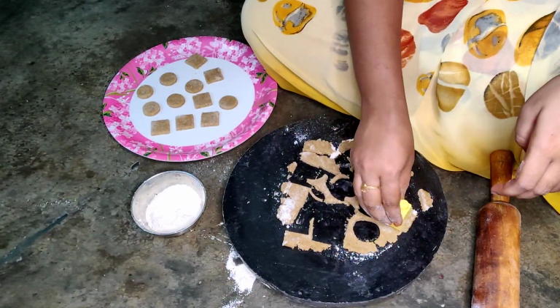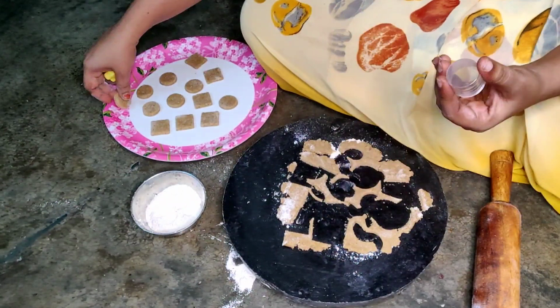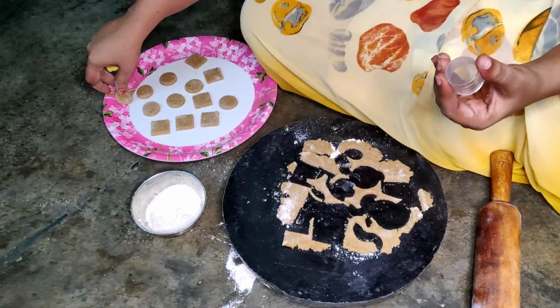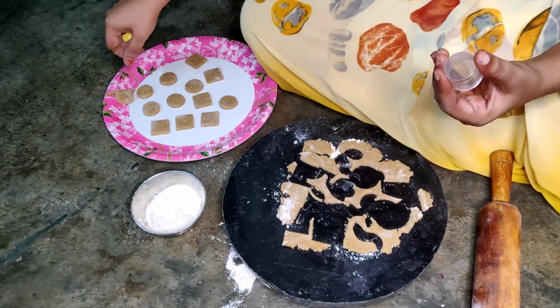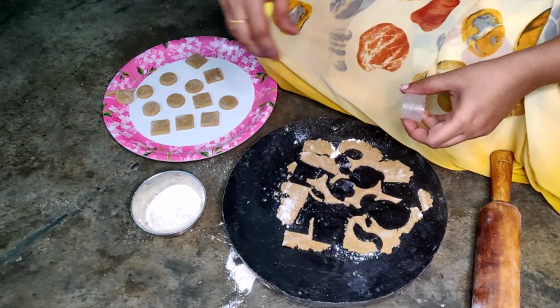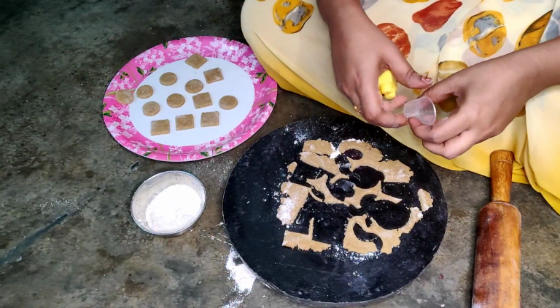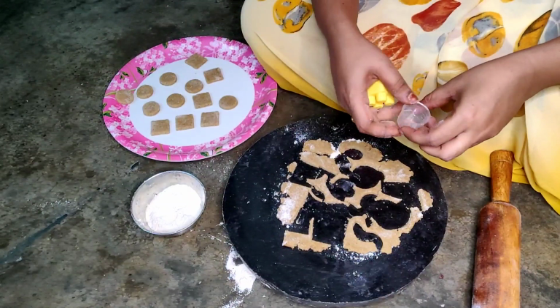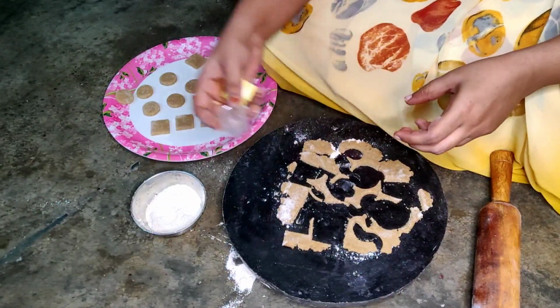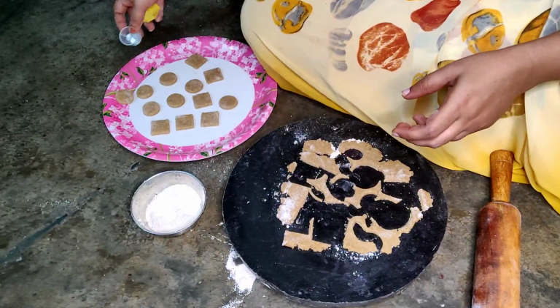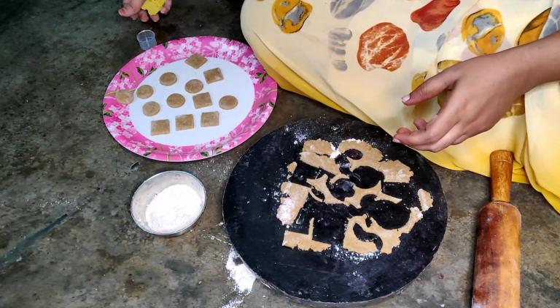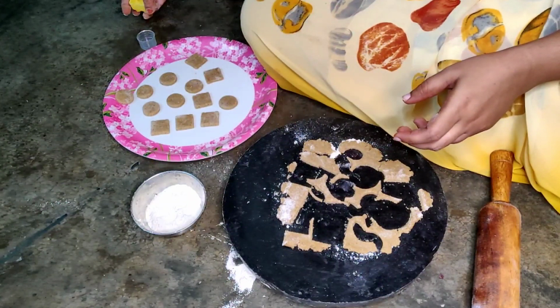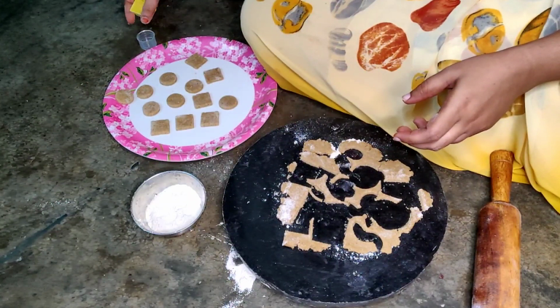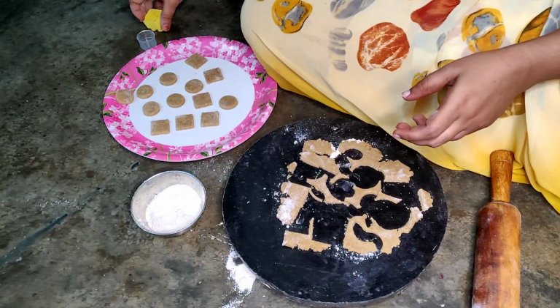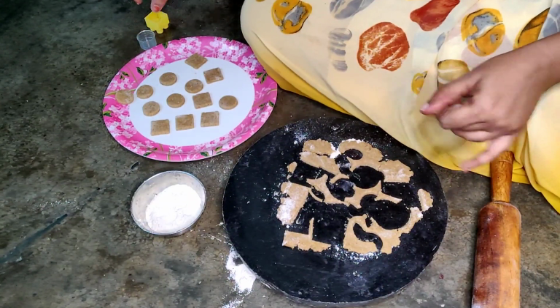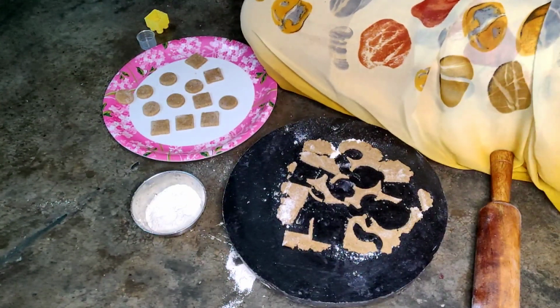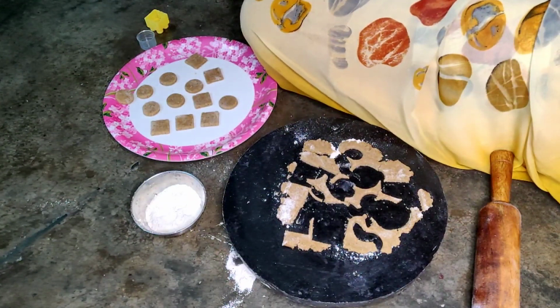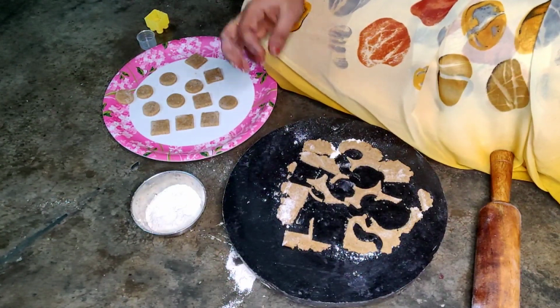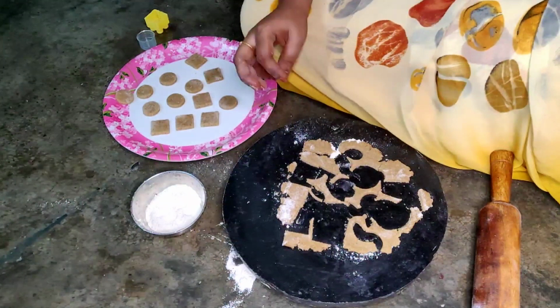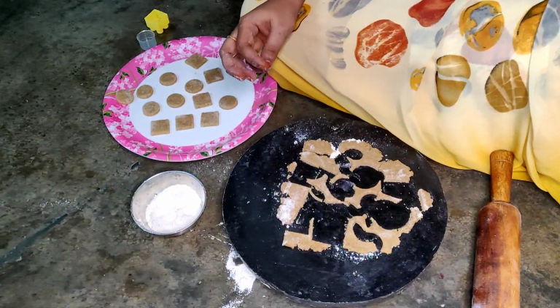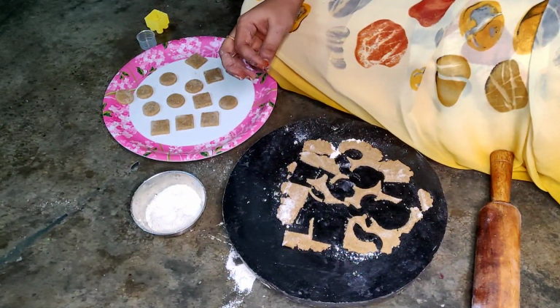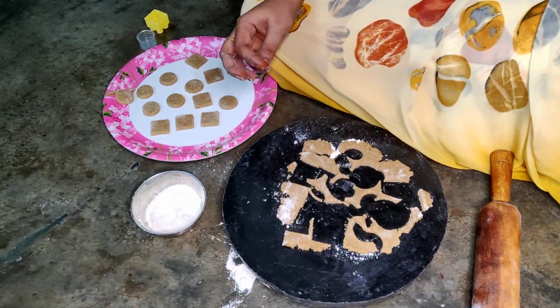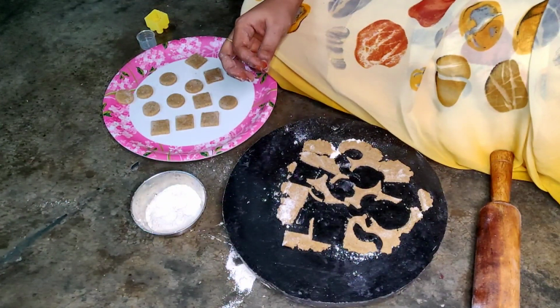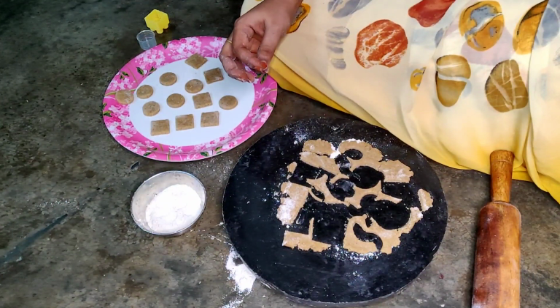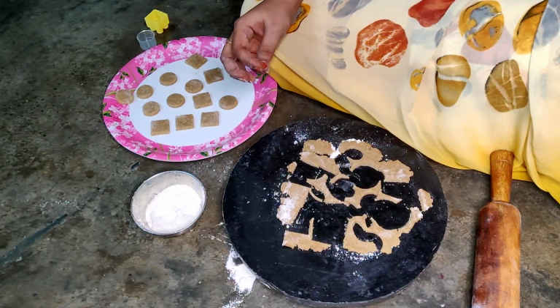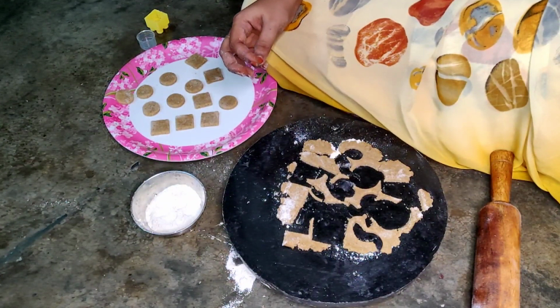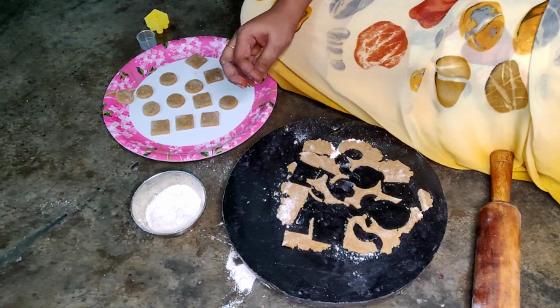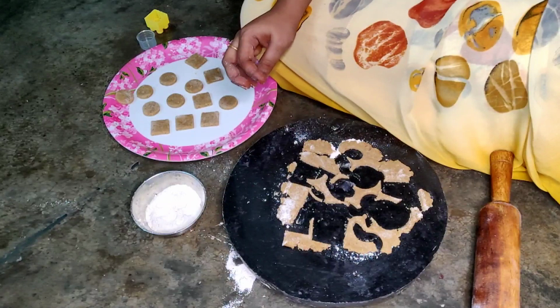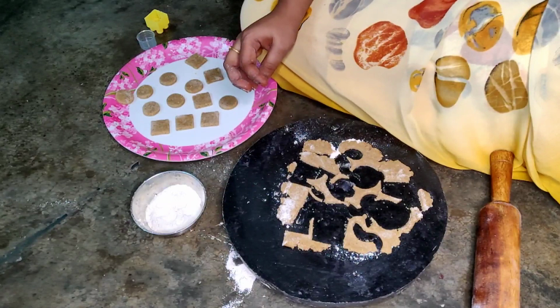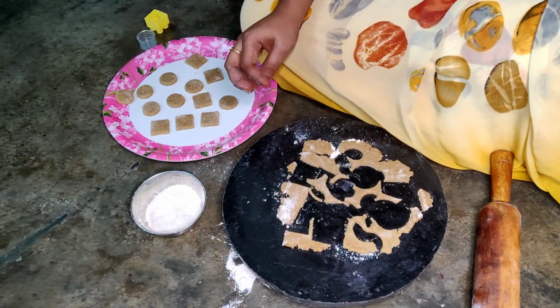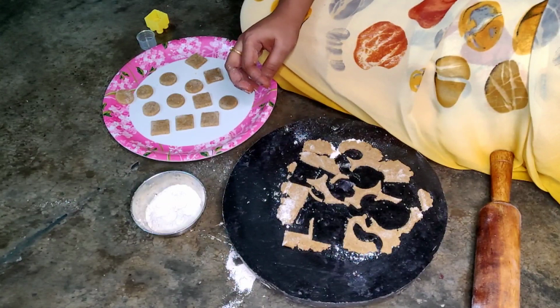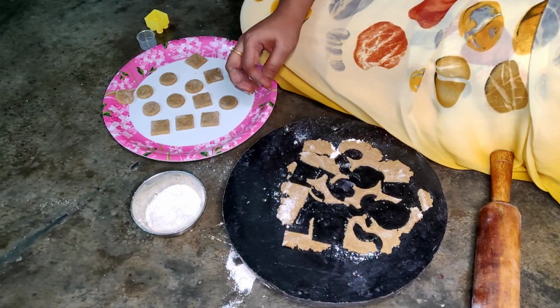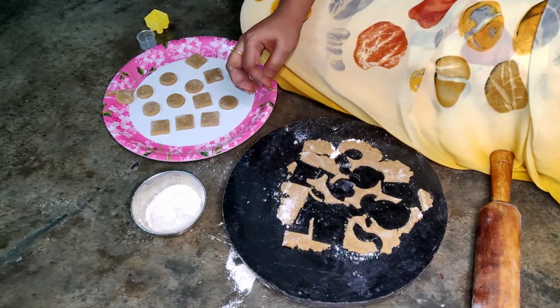We will try the candy for a while. We will try the candy well and the candy will be very nice.